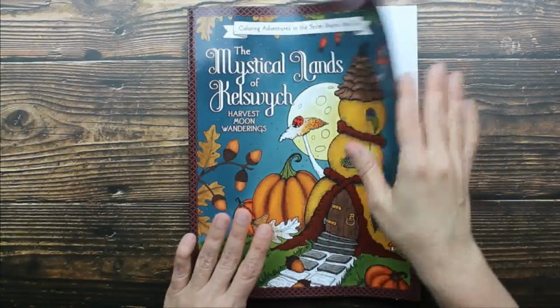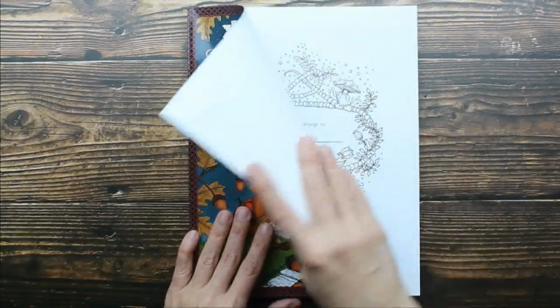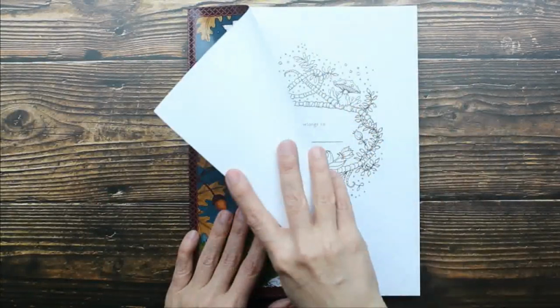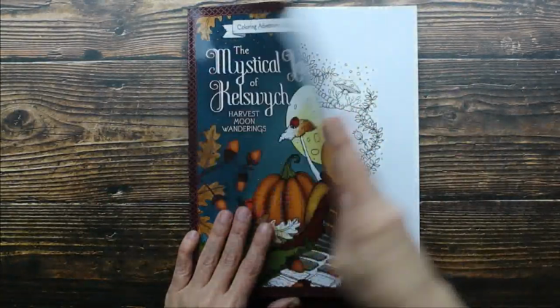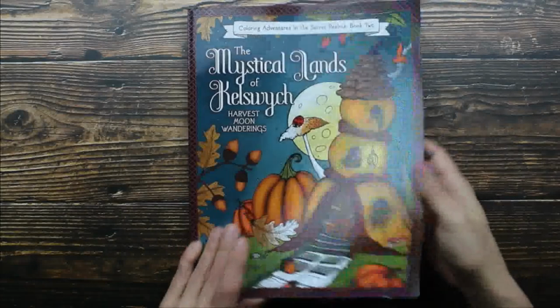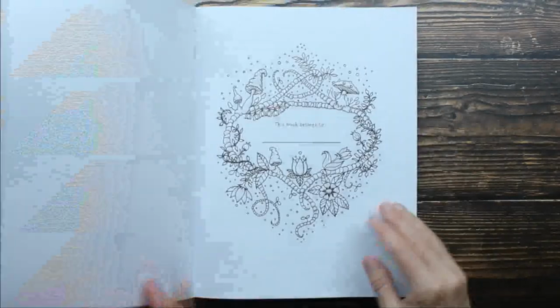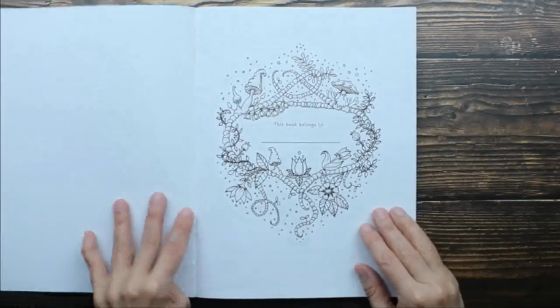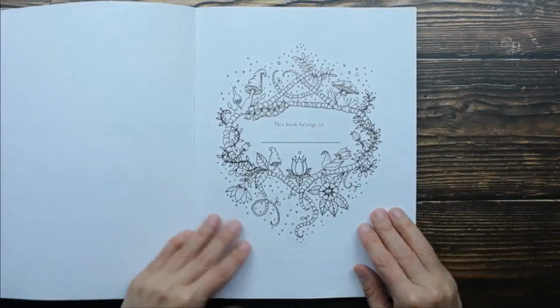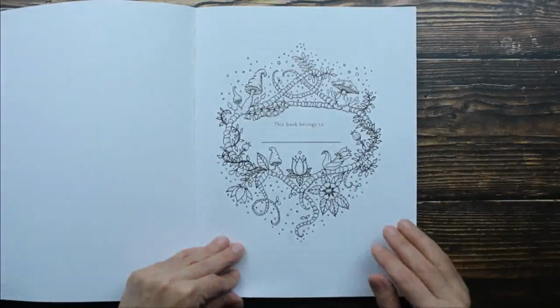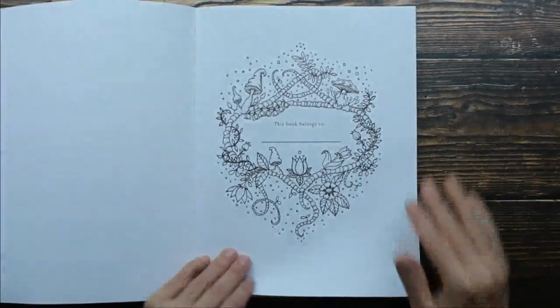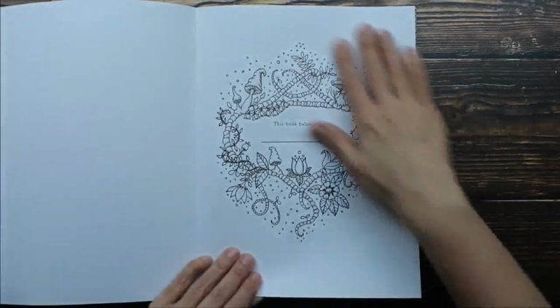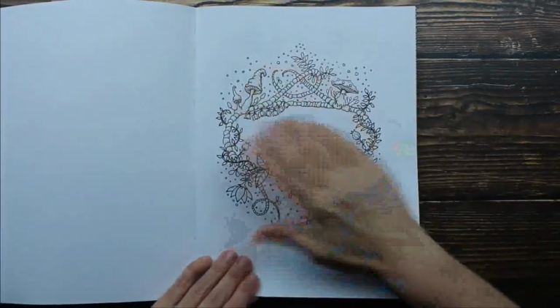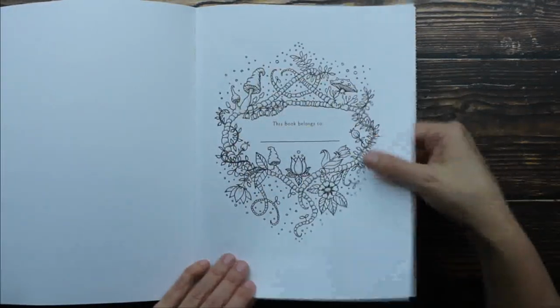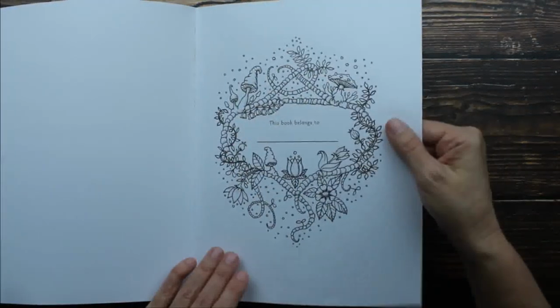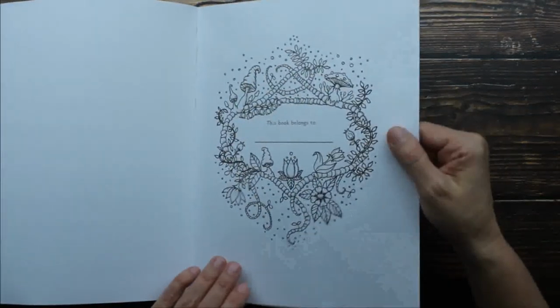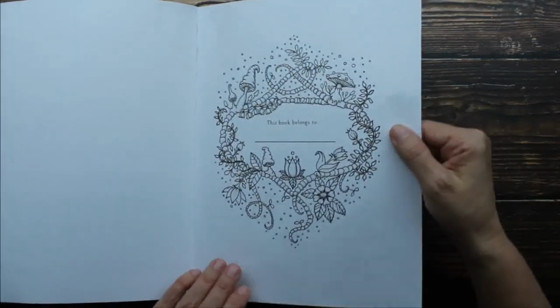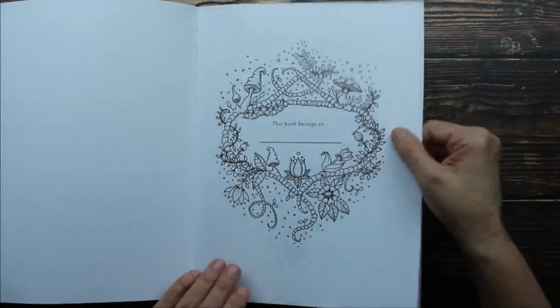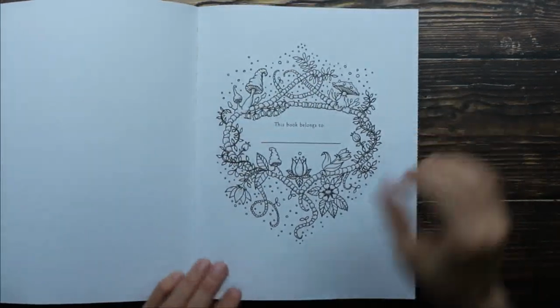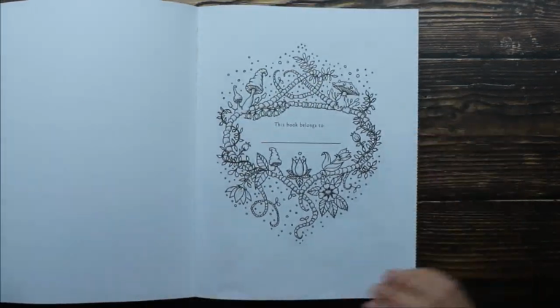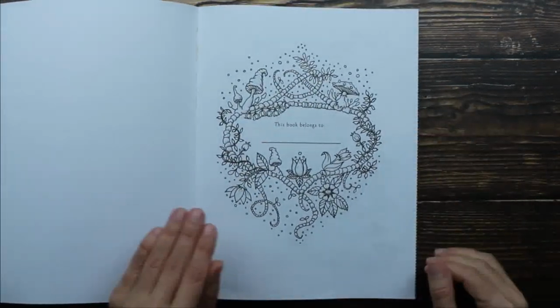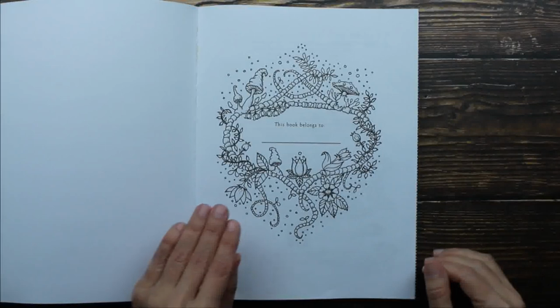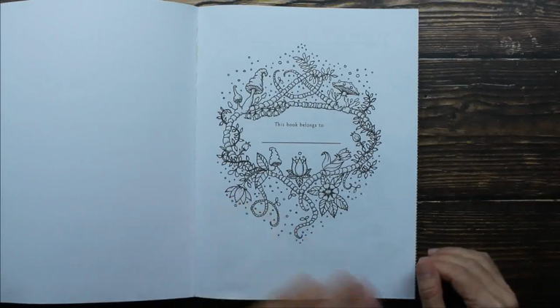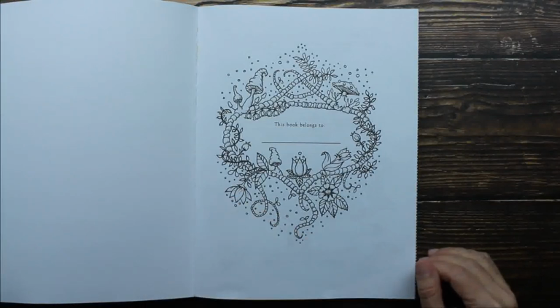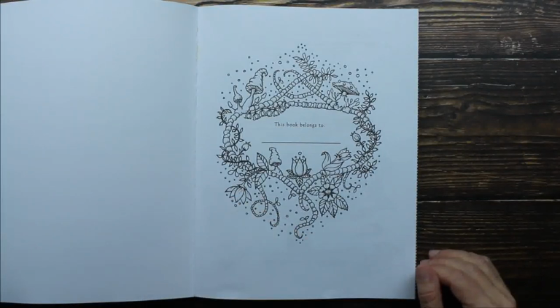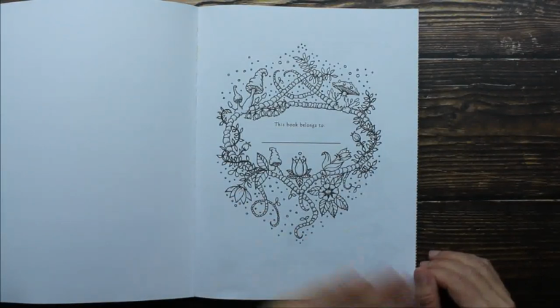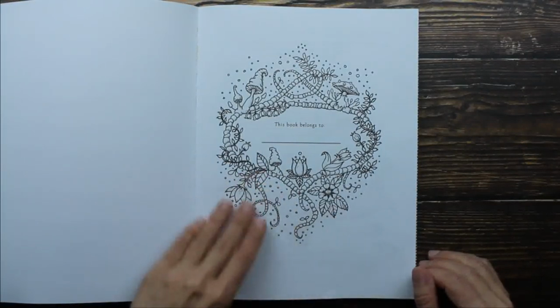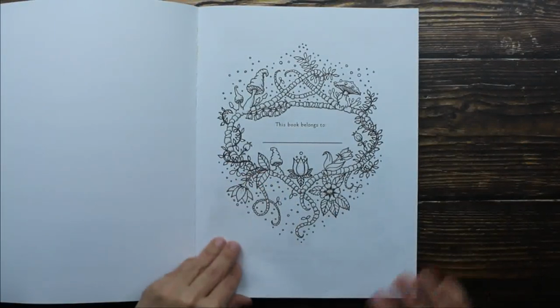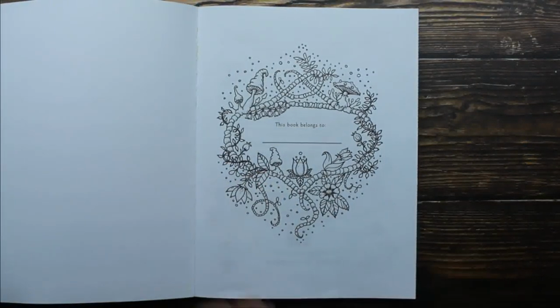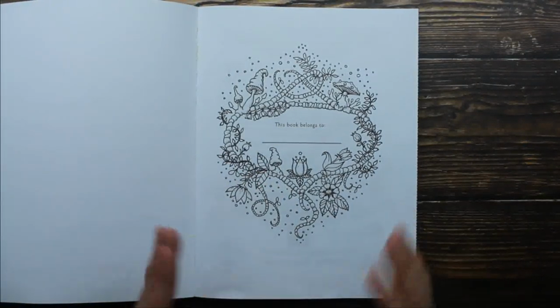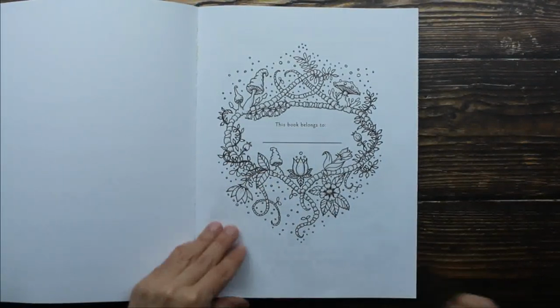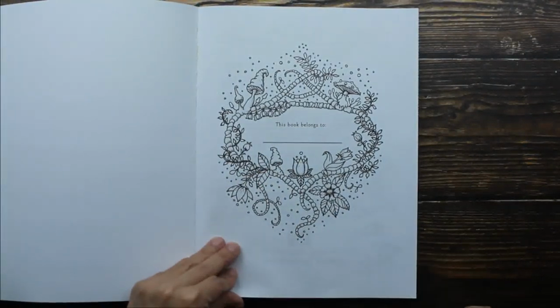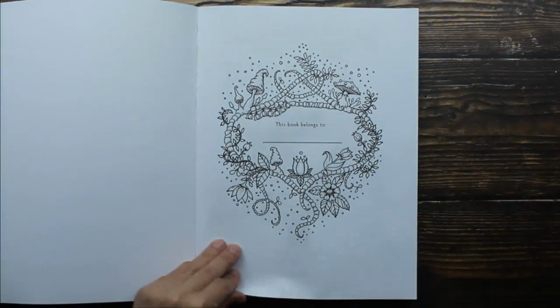This is a soft cover book. The paper is really nice, but it's not overly thick, so I would not recommend watercoloring in this book.